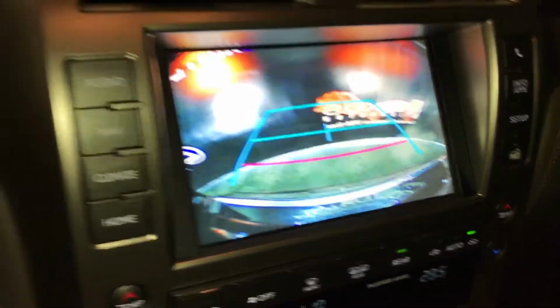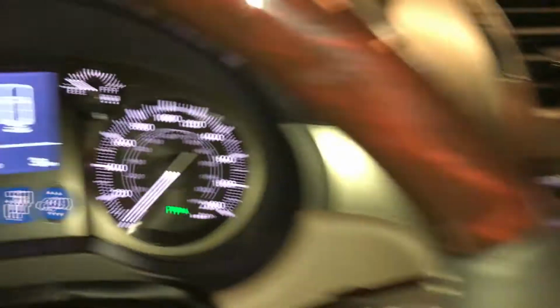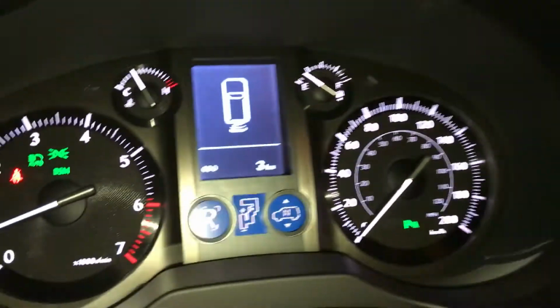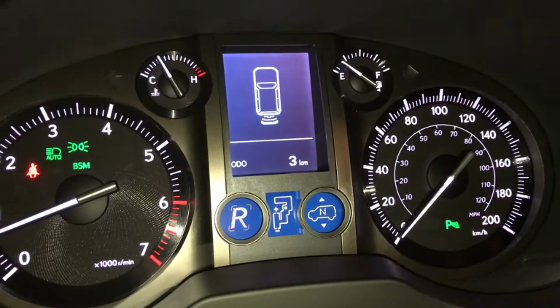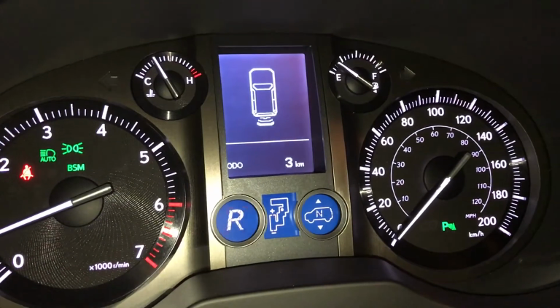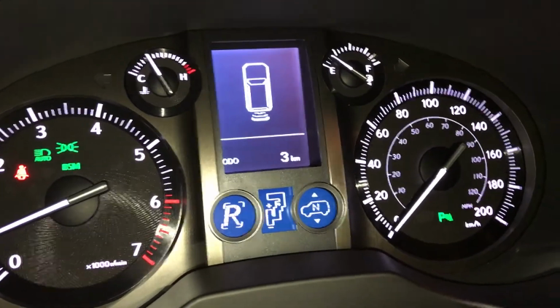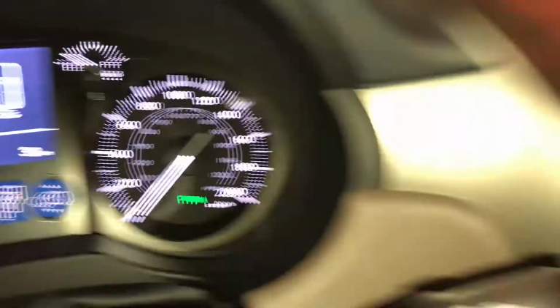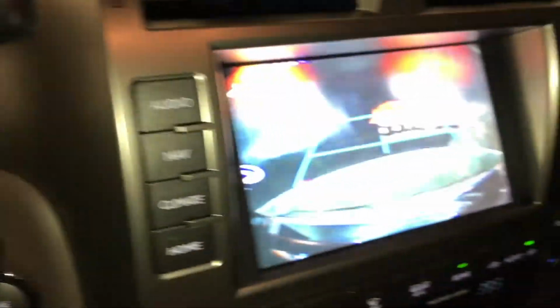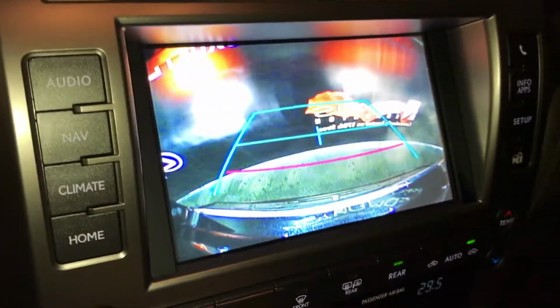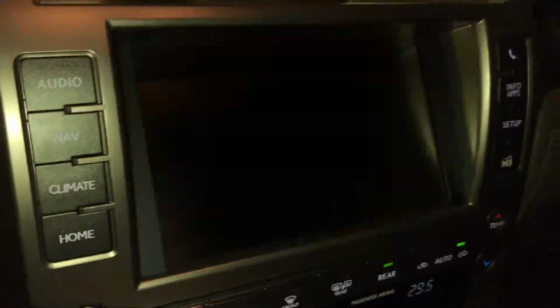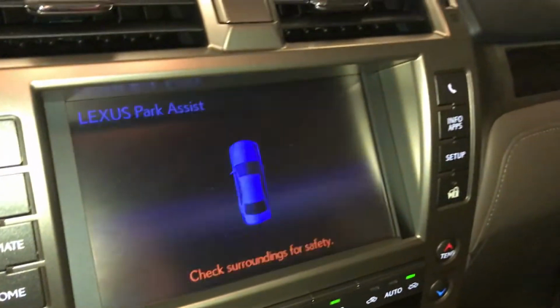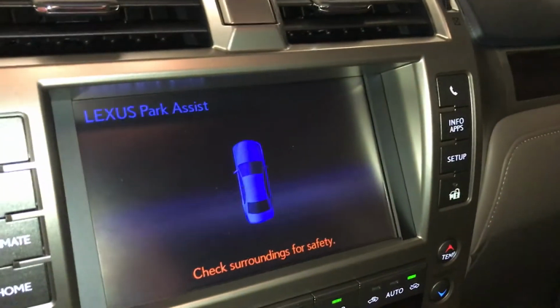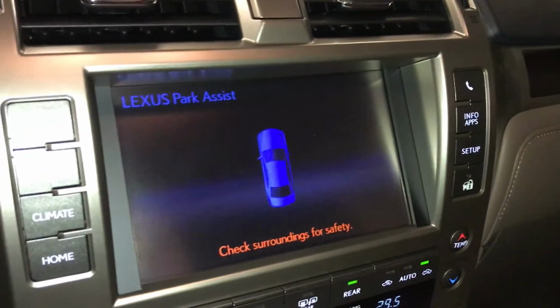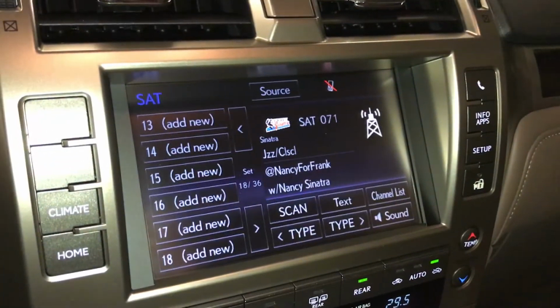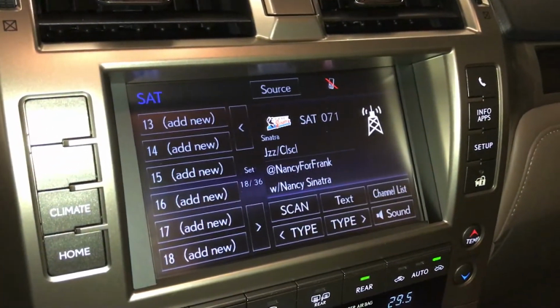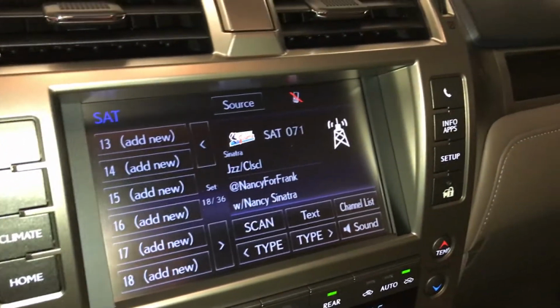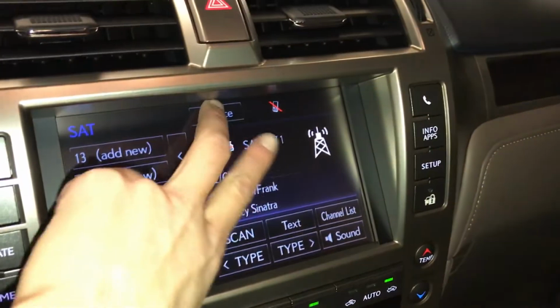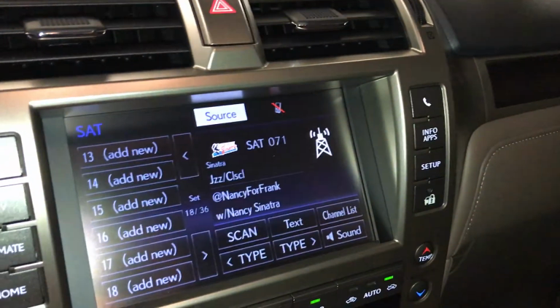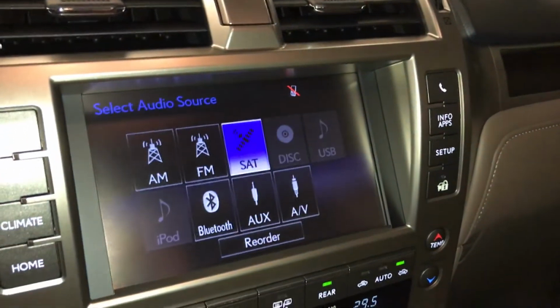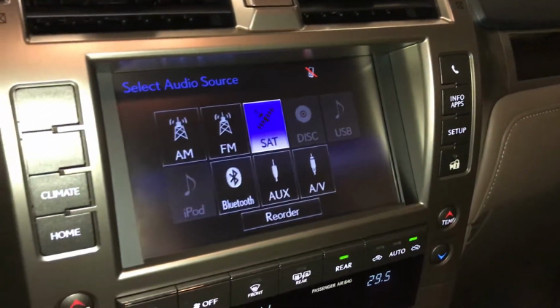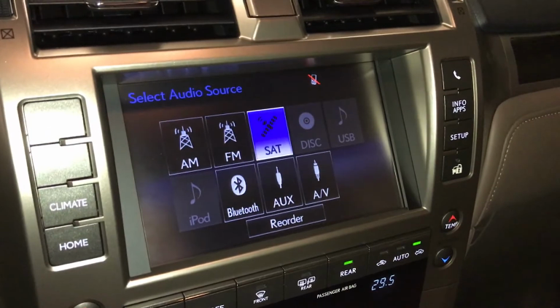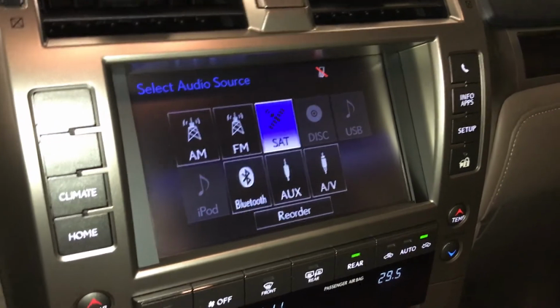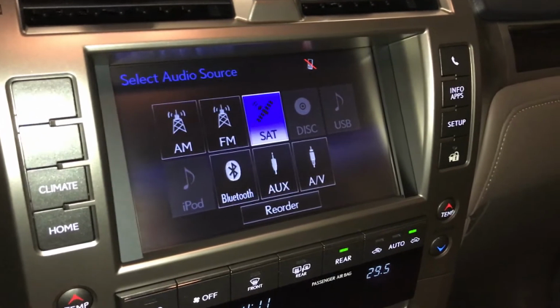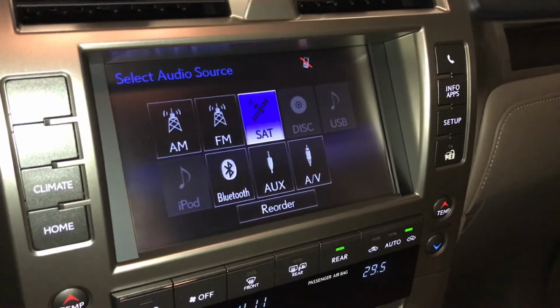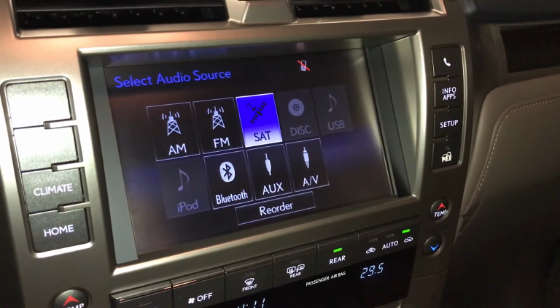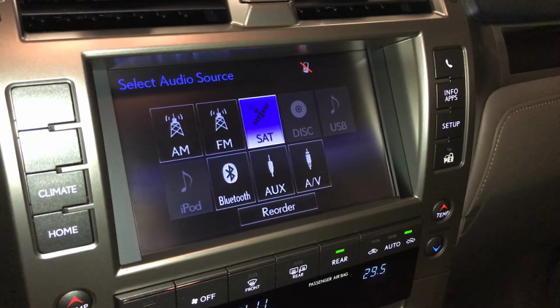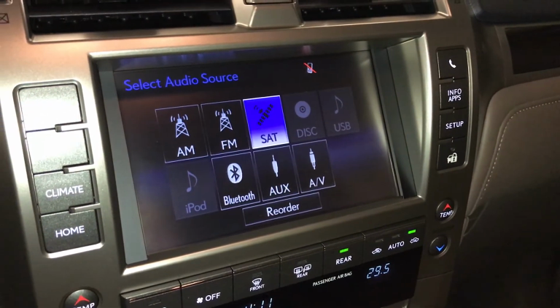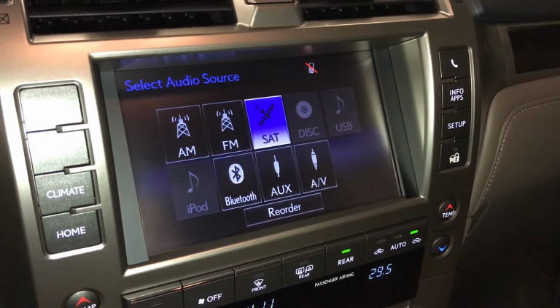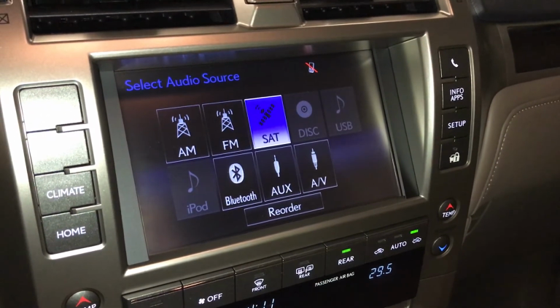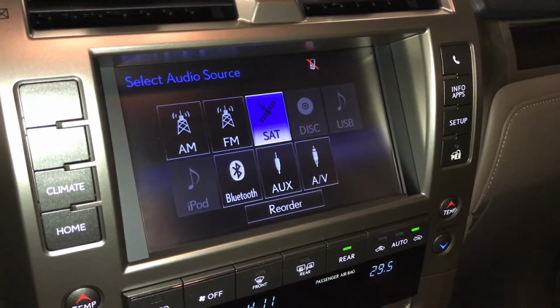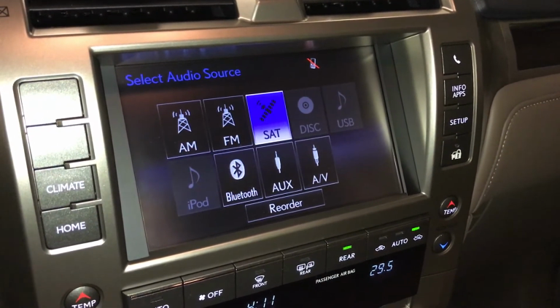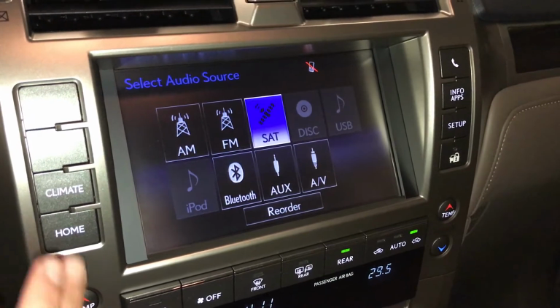Parking assist shows in the dash. 17-speaker Mark Levinson audio system — AM, FM, HD radio, satellite, CD, DVD, USB auxiliary and Bluetooth.